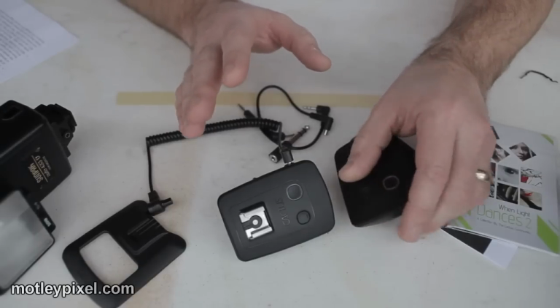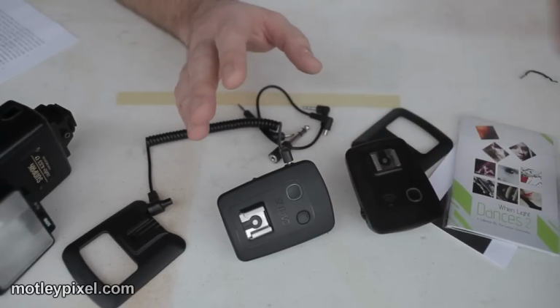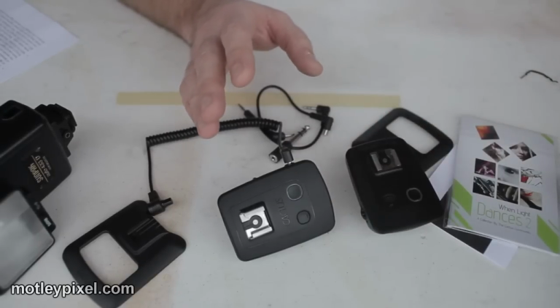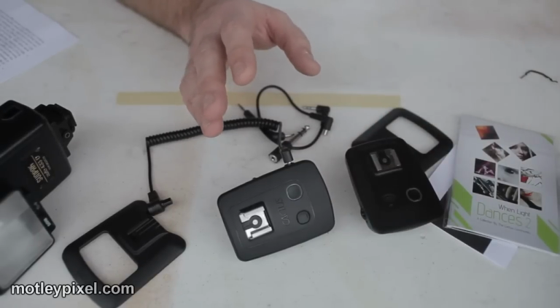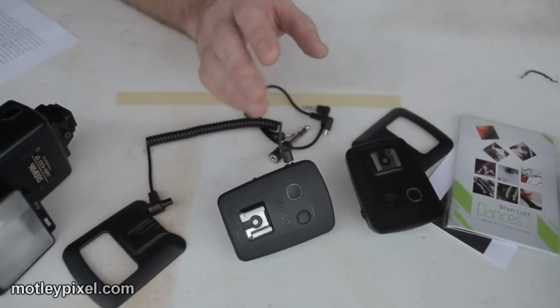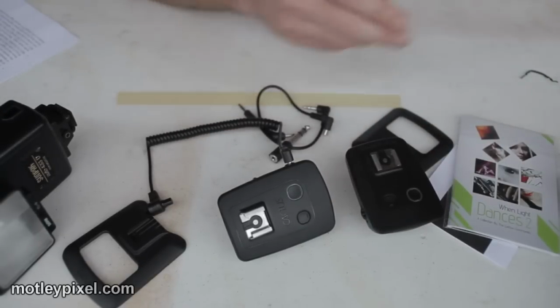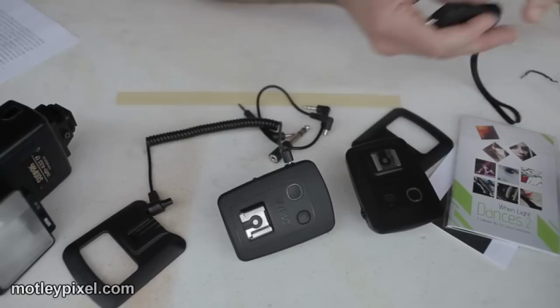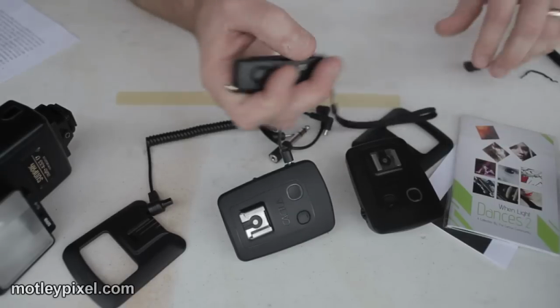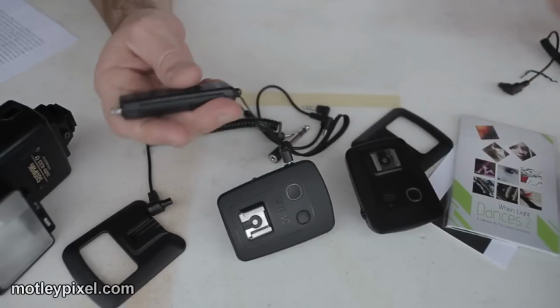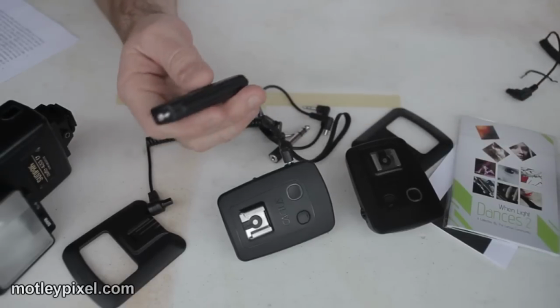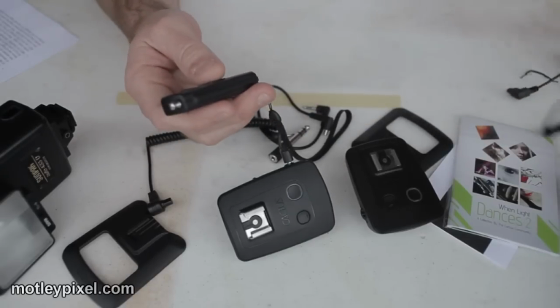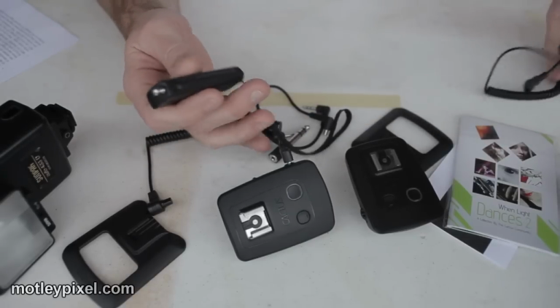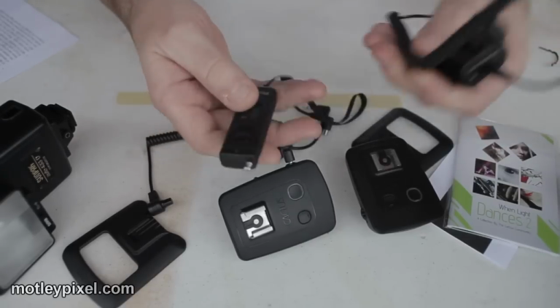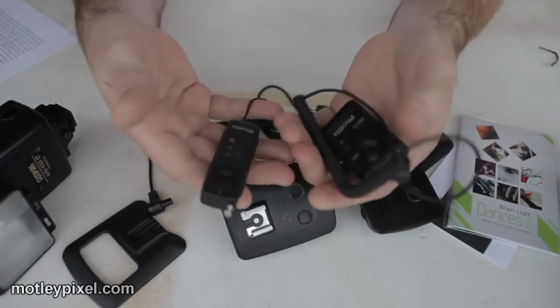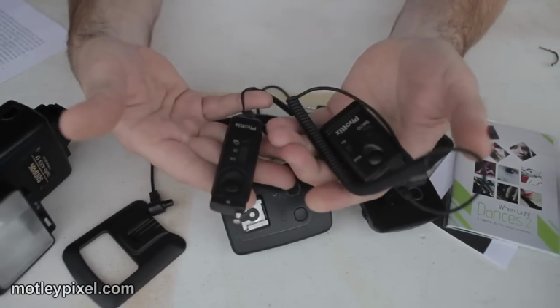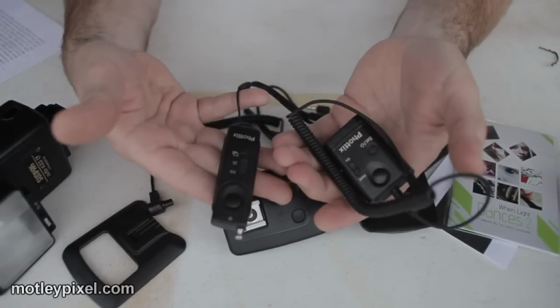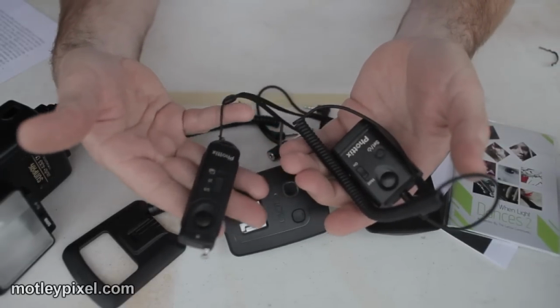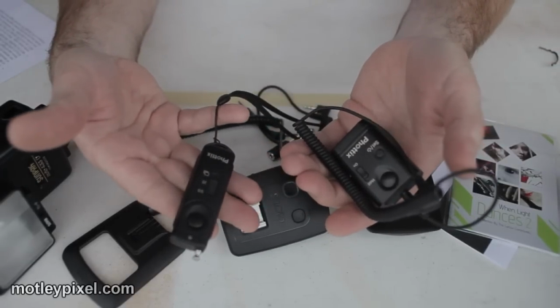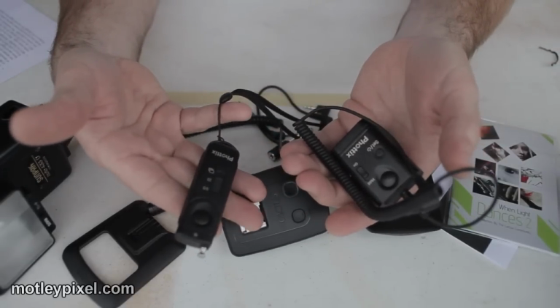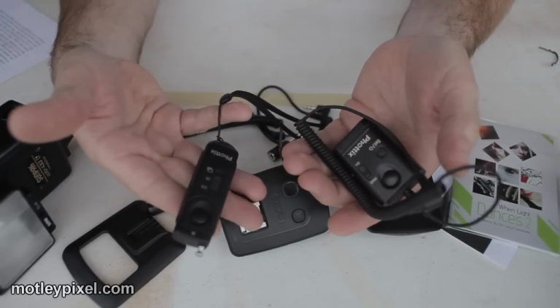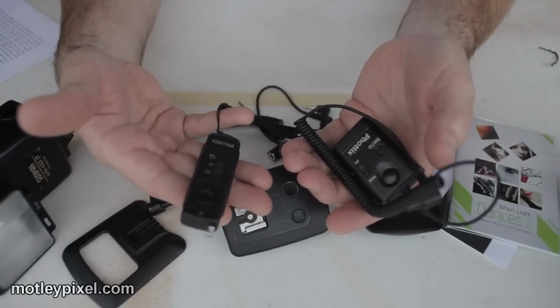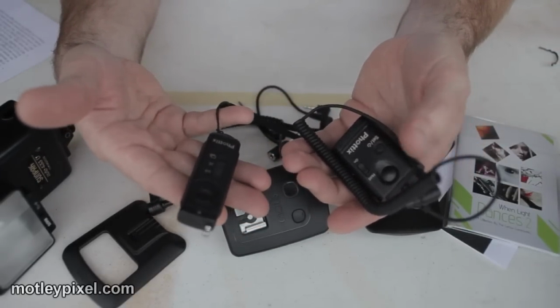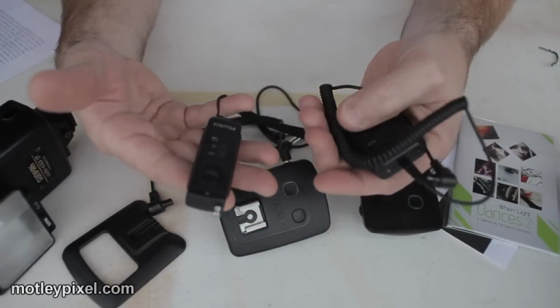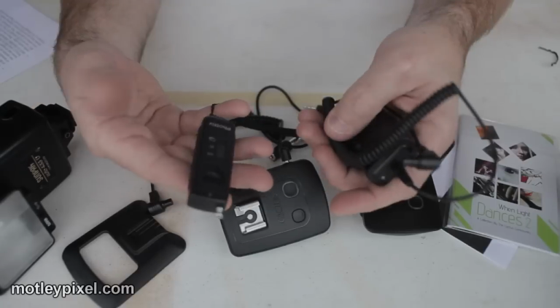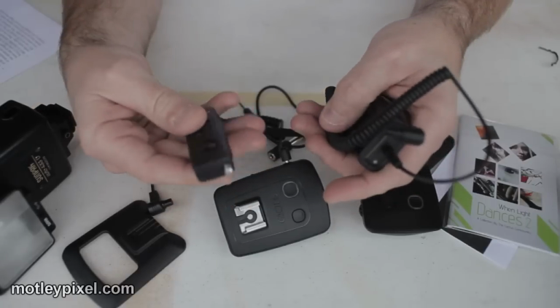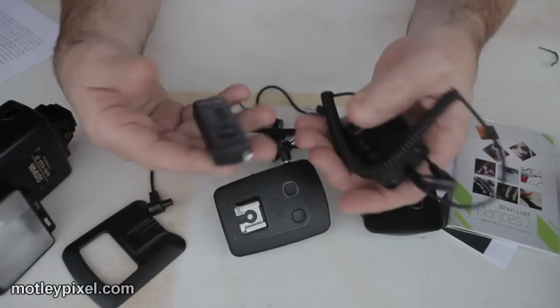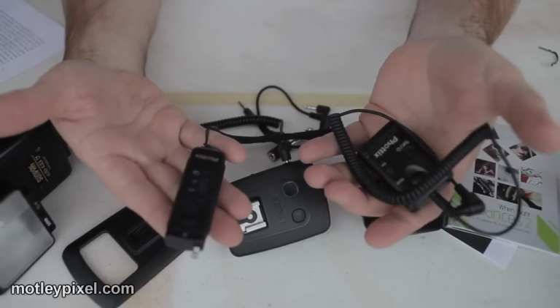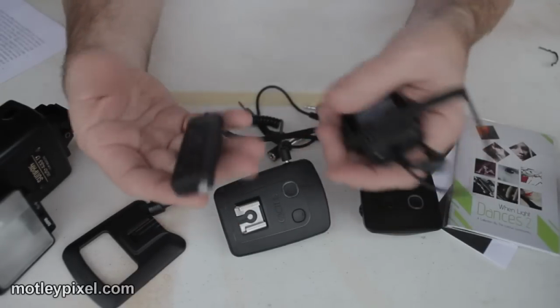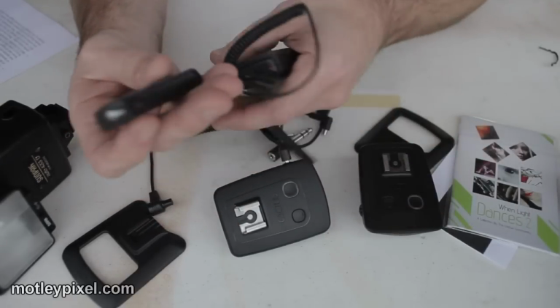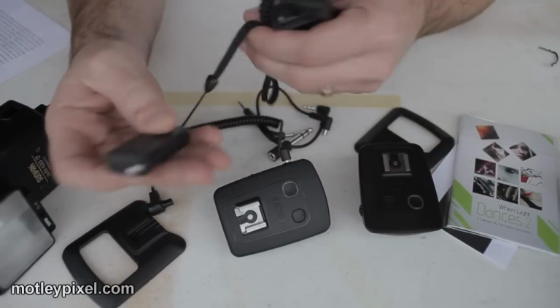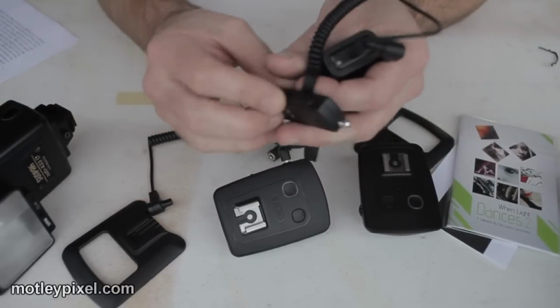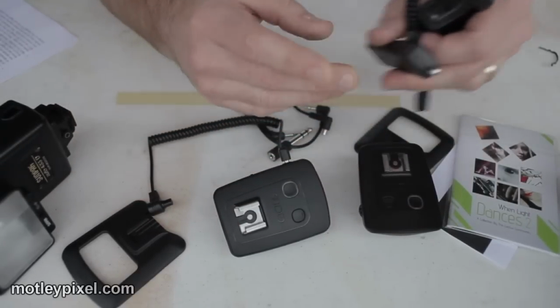I spent $20 on a third-party remote wireless trigger — the Phottix — so that's a $20 savings built right into this system. Really, really nice.